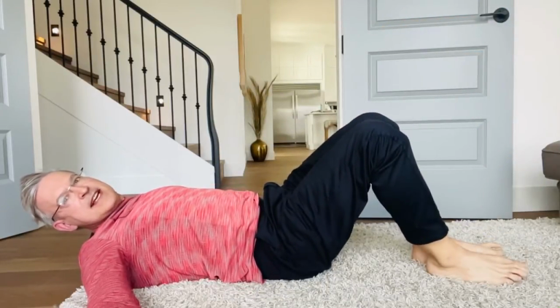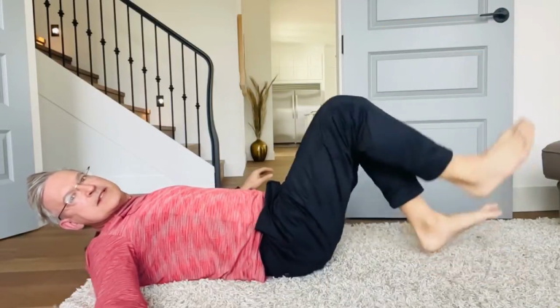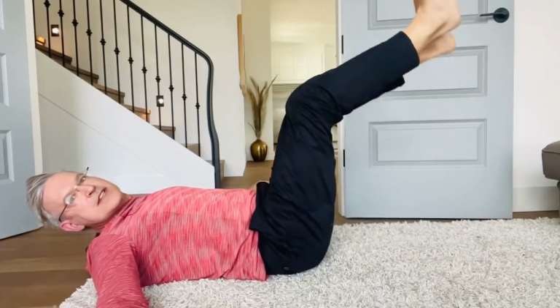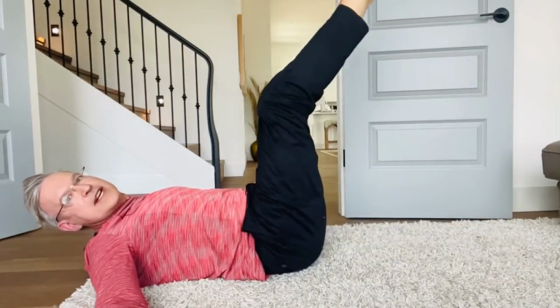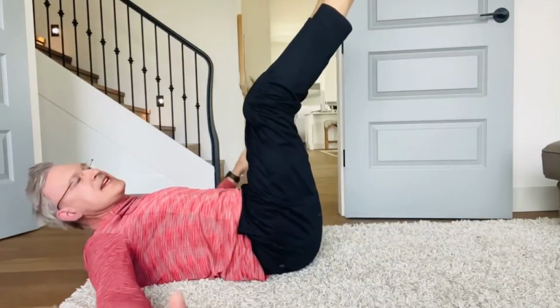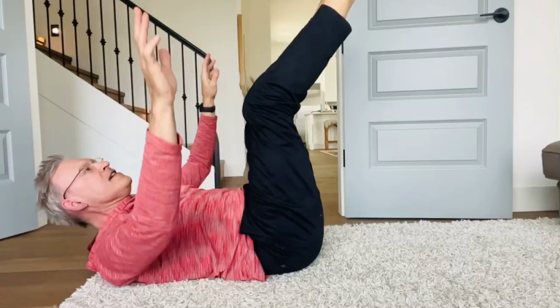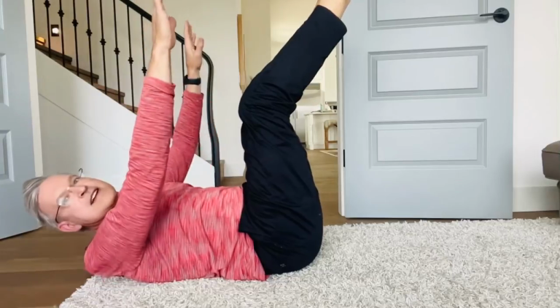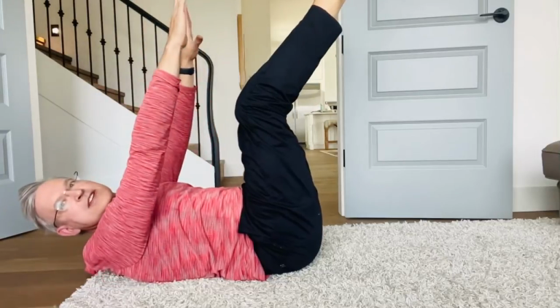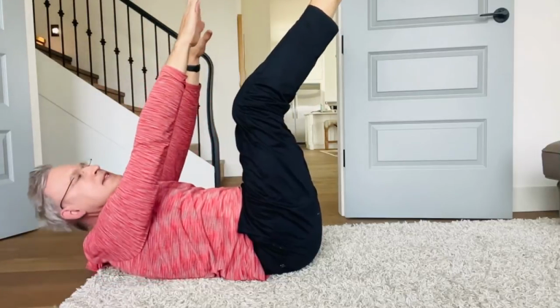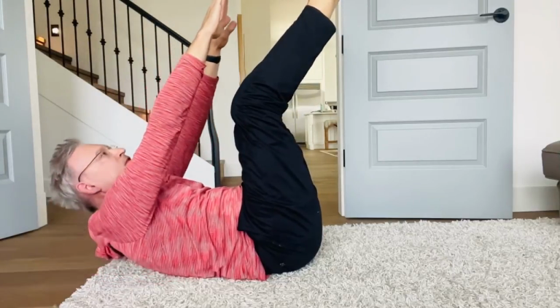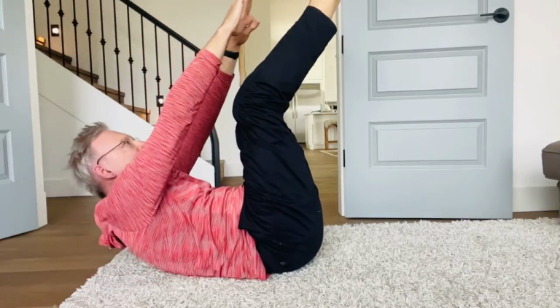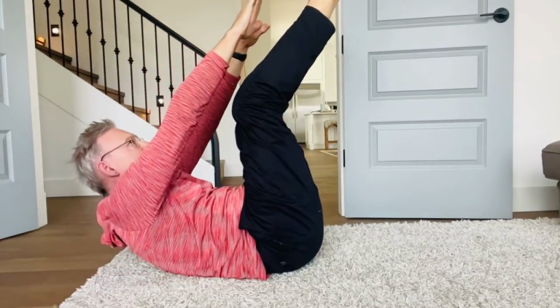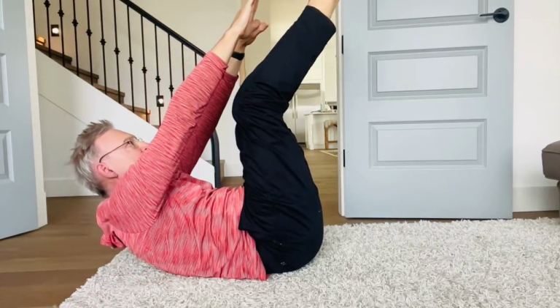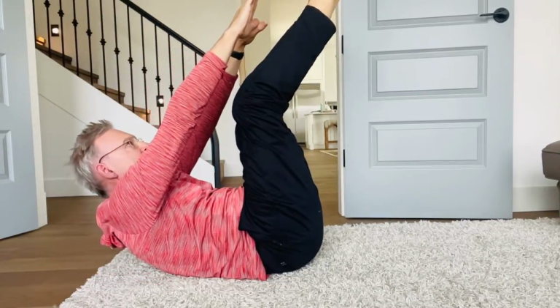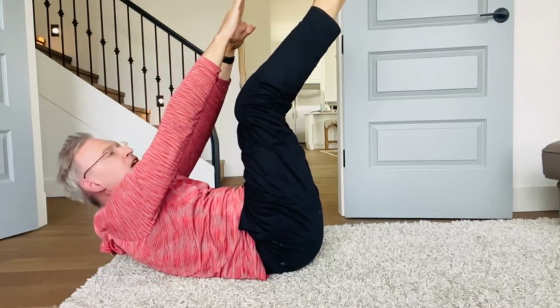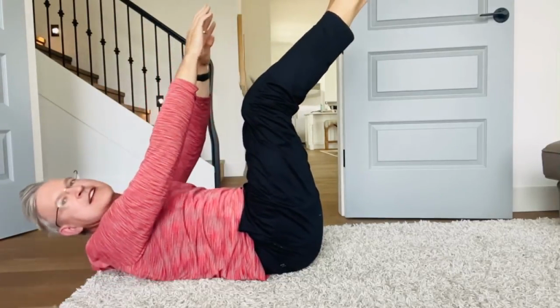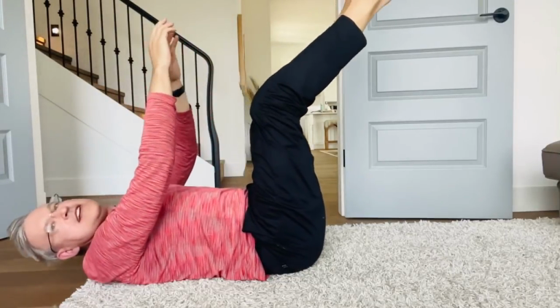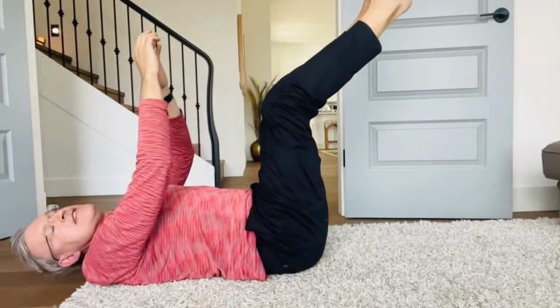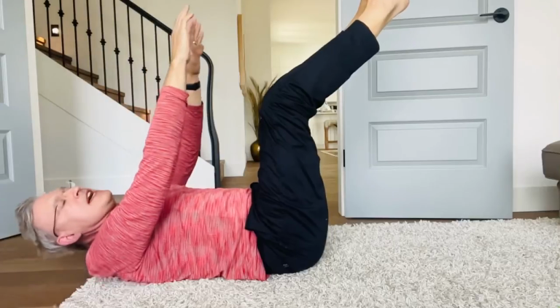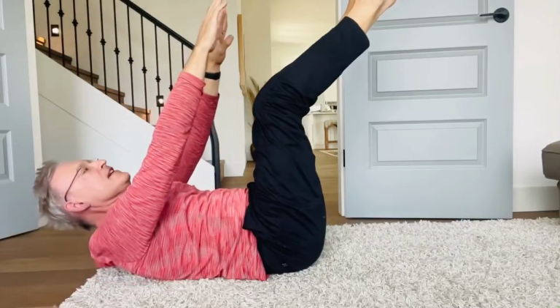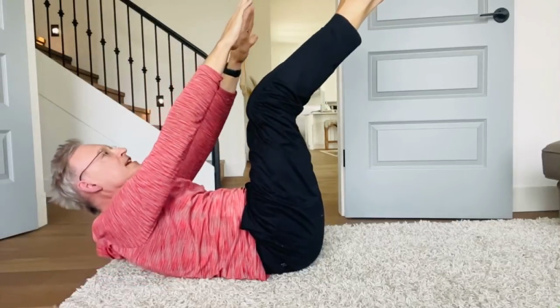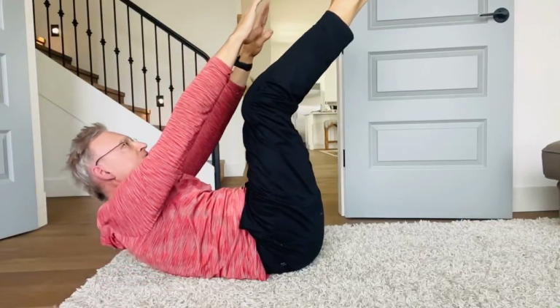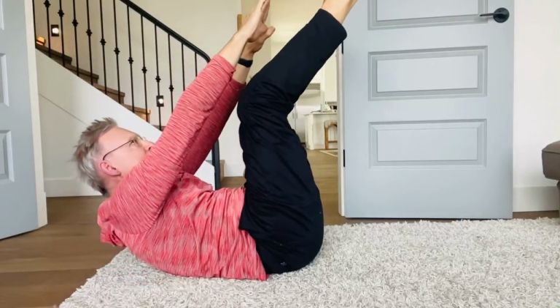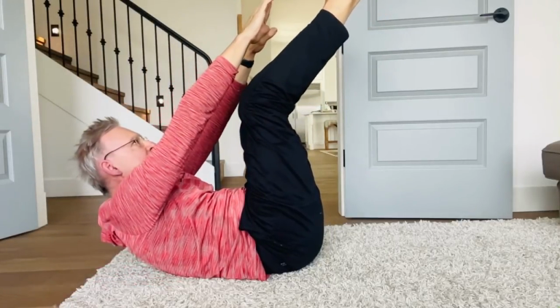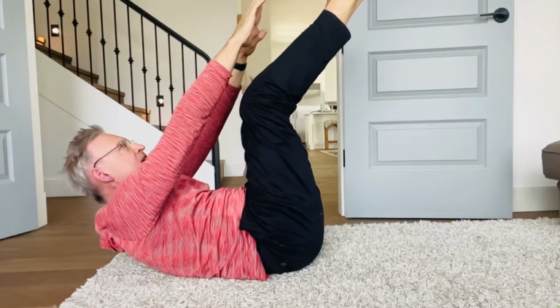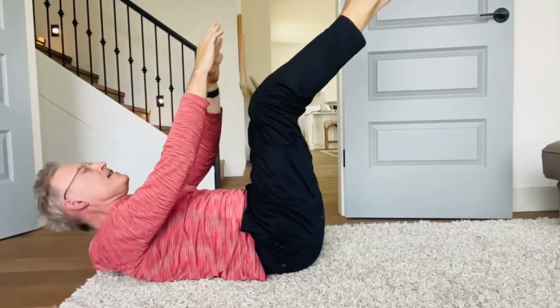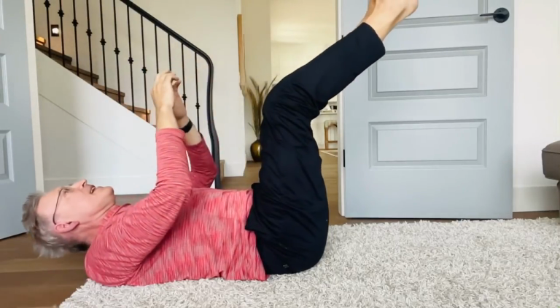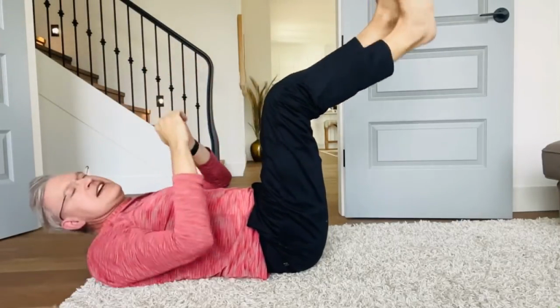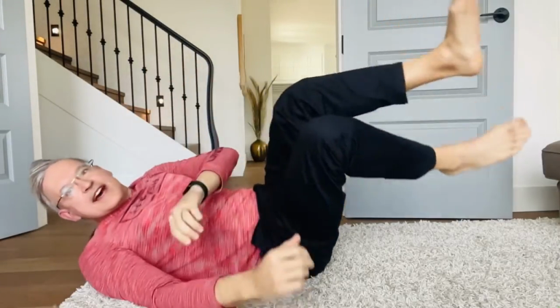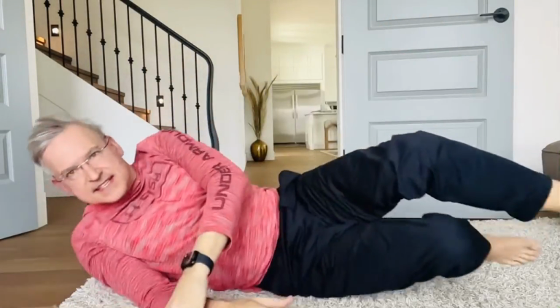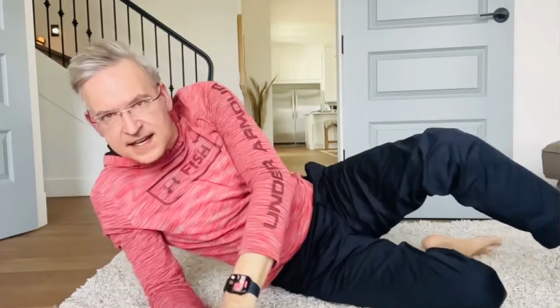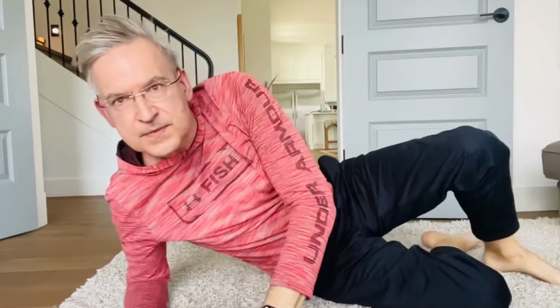The next one is put your legs straight up in the air. Reach your arms up and try and touch your toes, and then relax. Try and touch your toes, and relax. Do that eight to ten times as well.